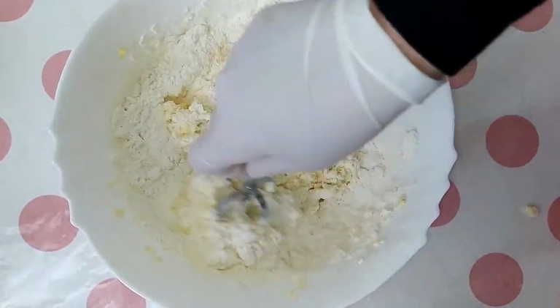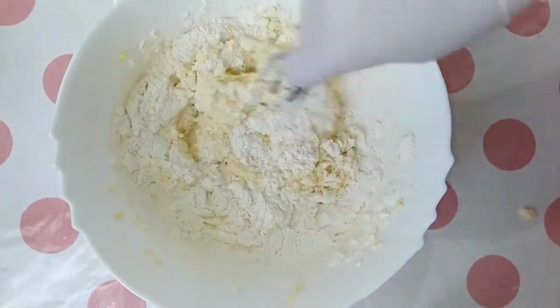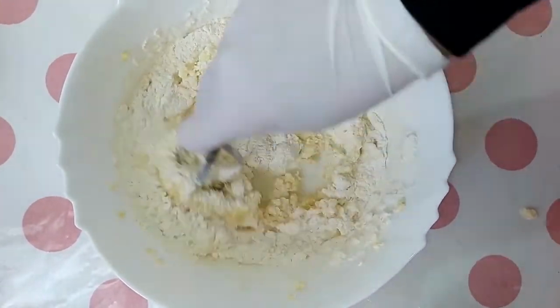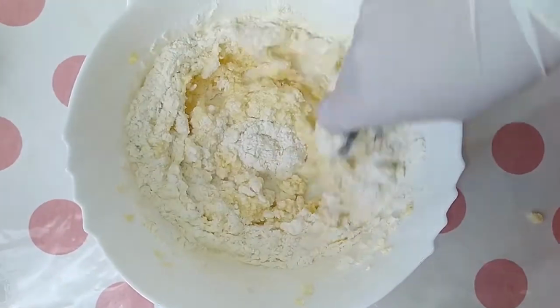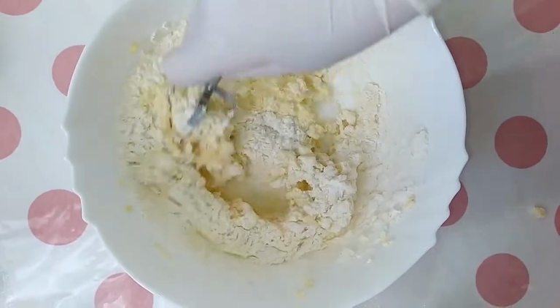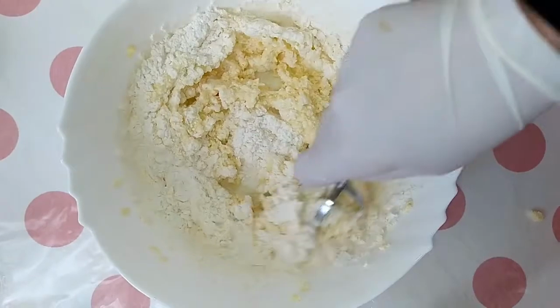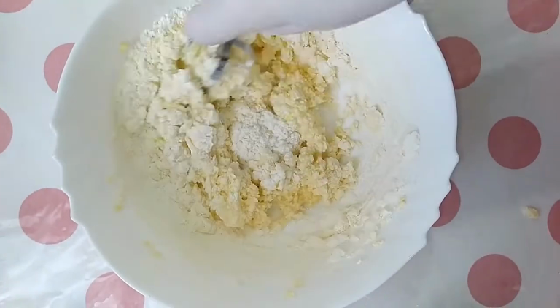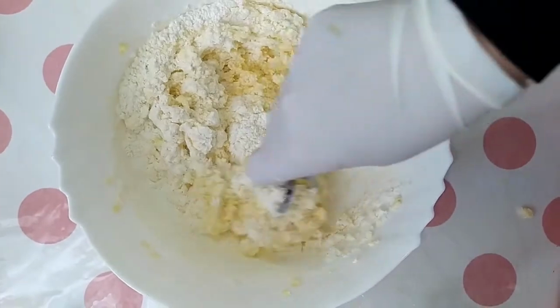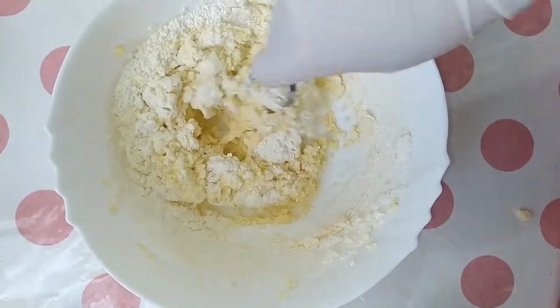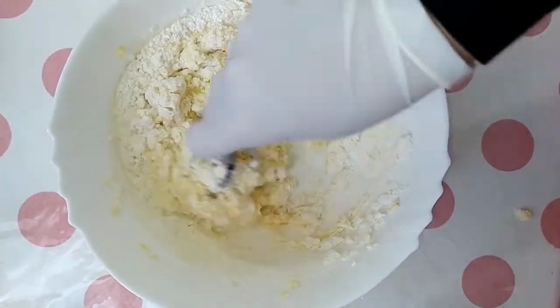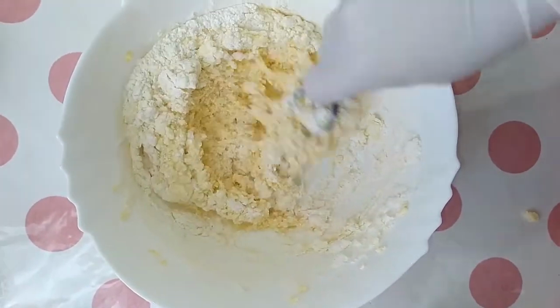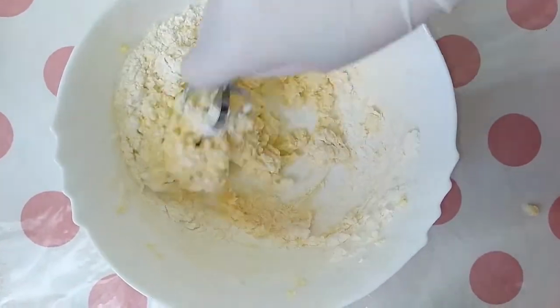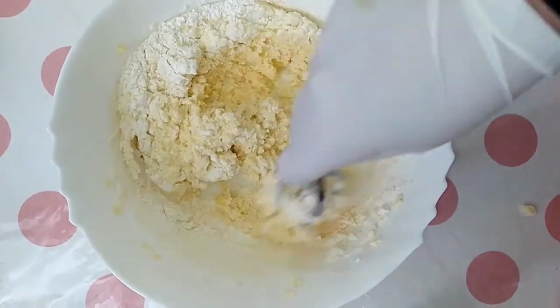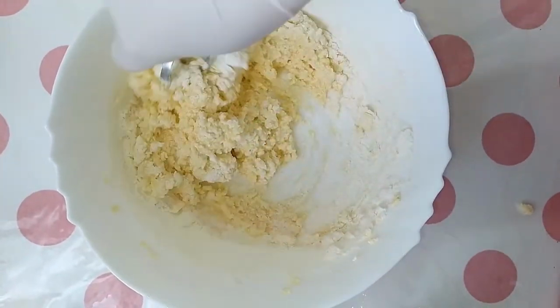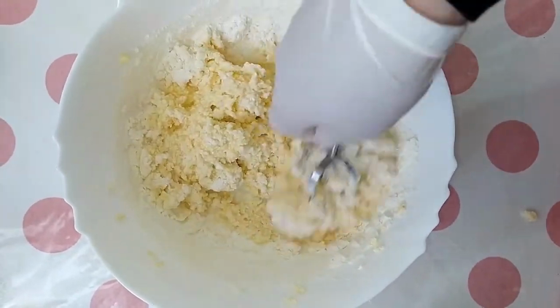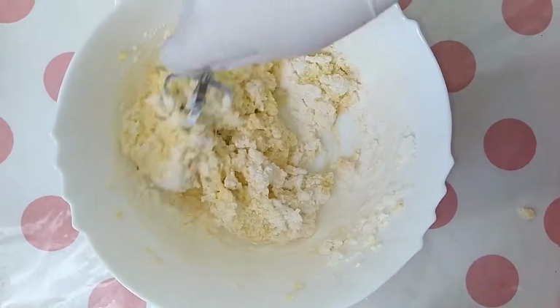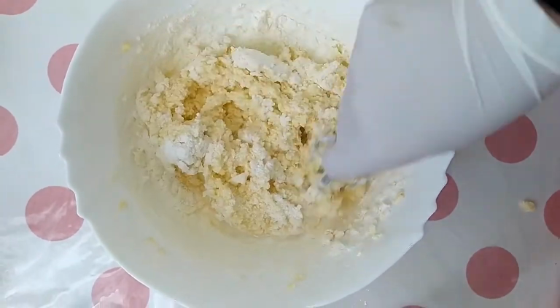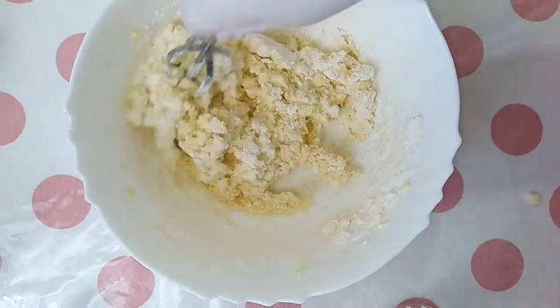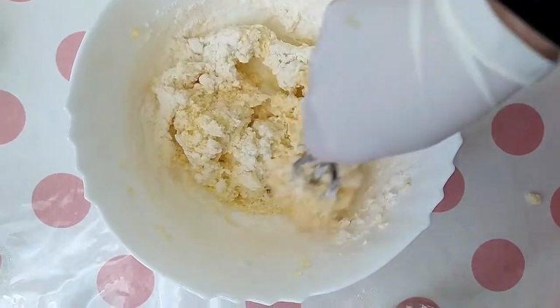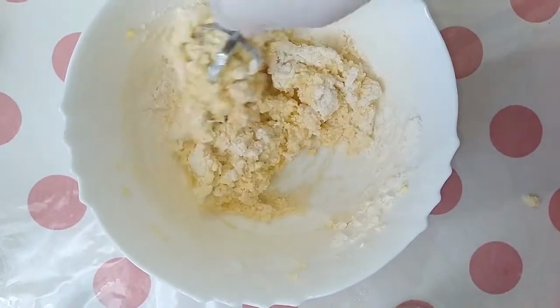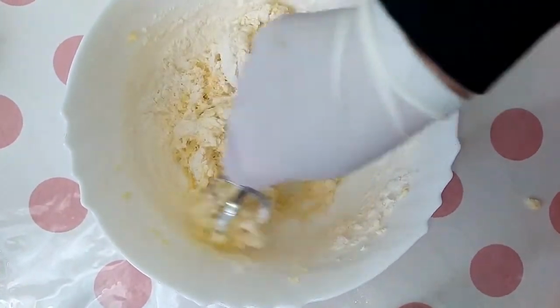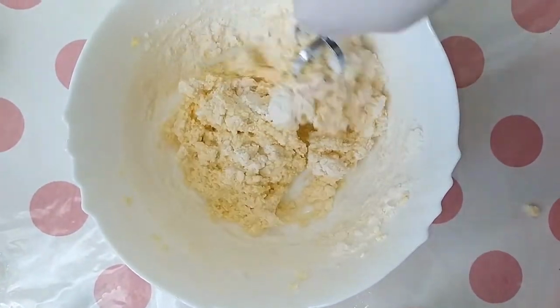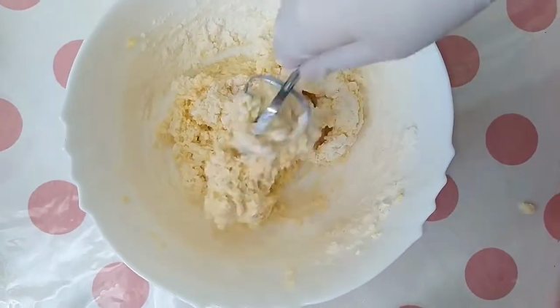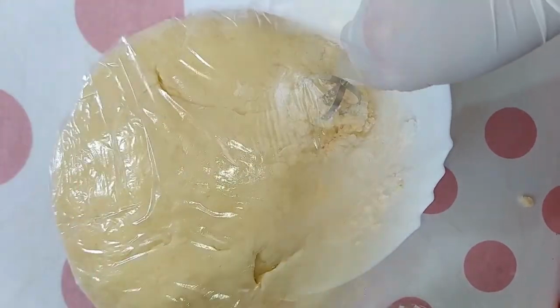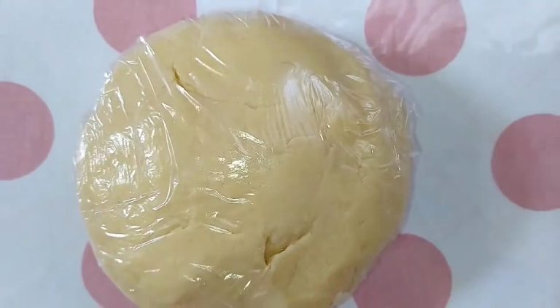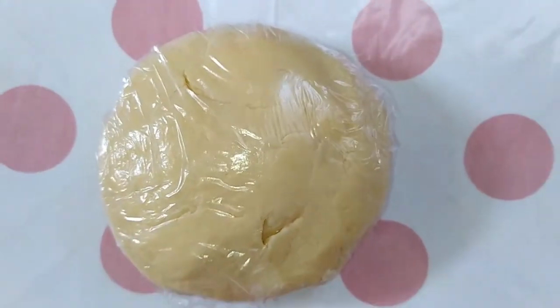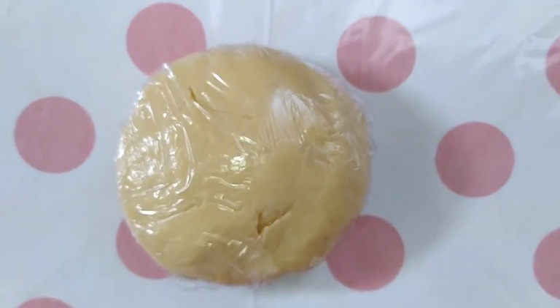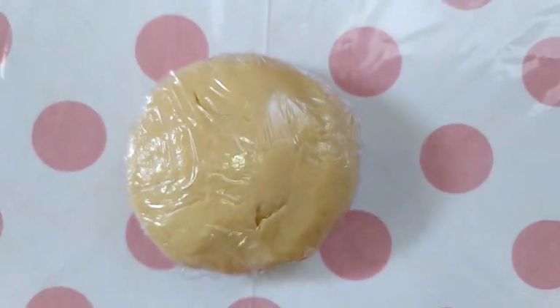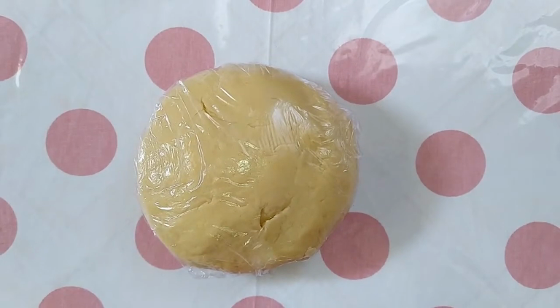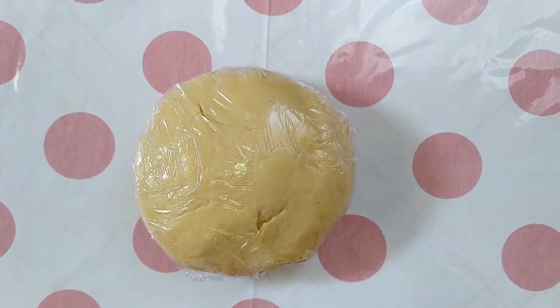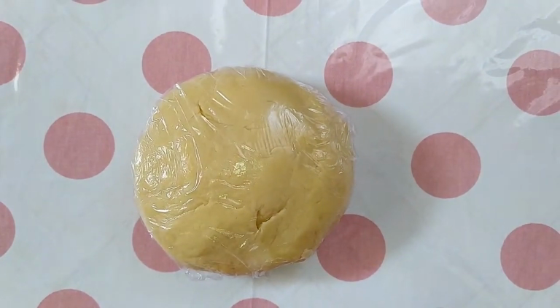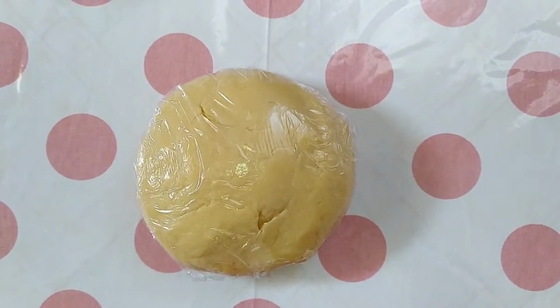Mix it together, then wrap the dough with plastic wrap and chill for an hour.